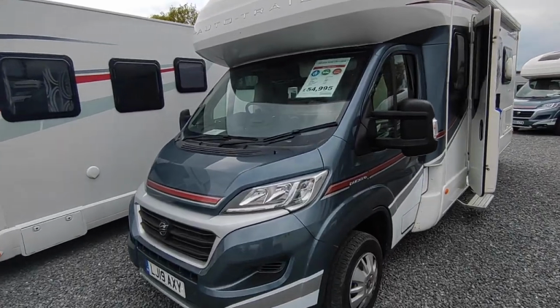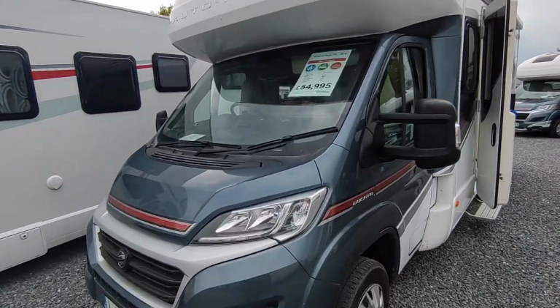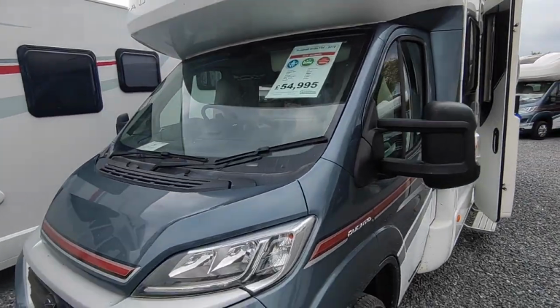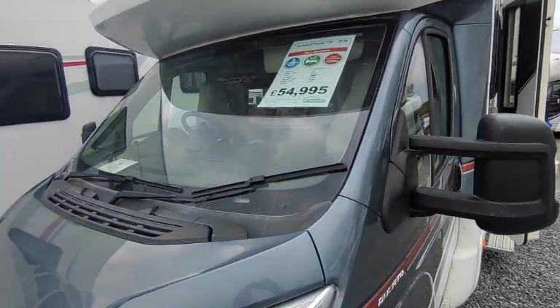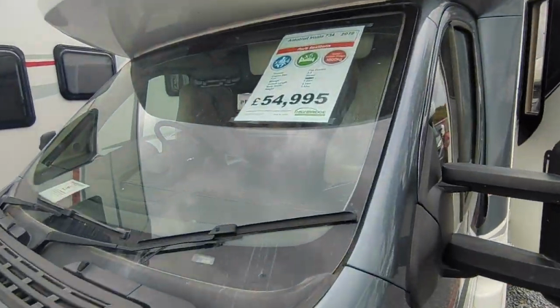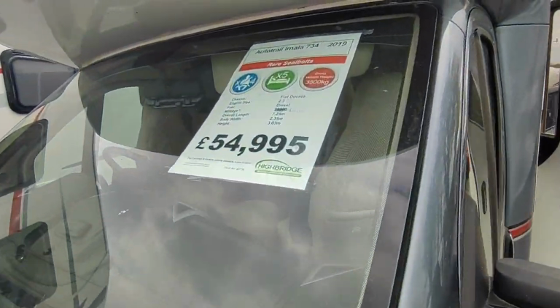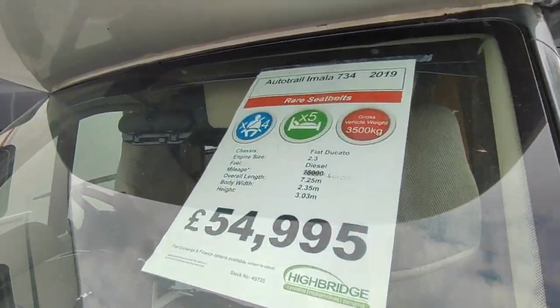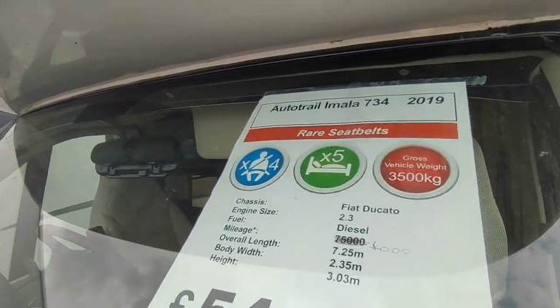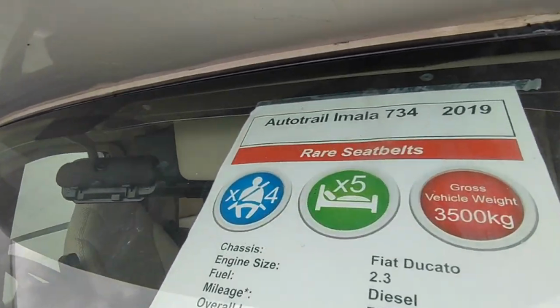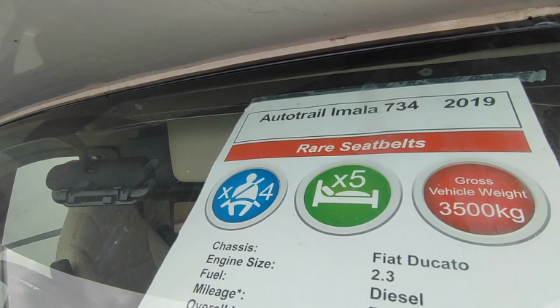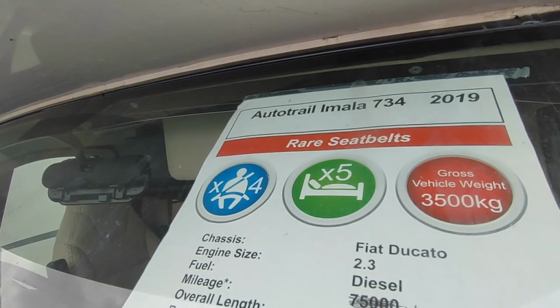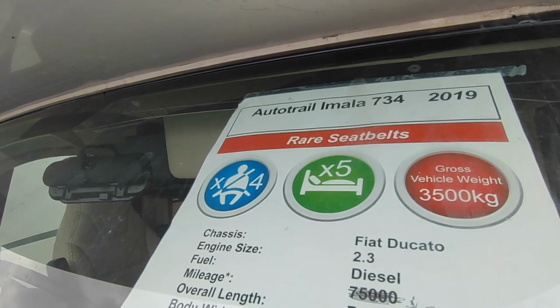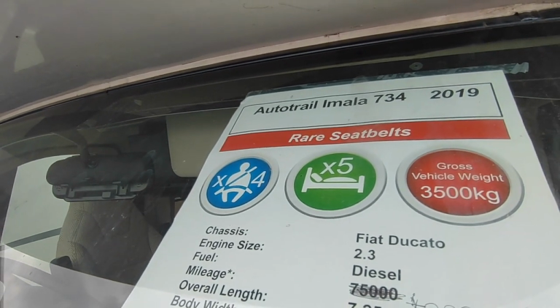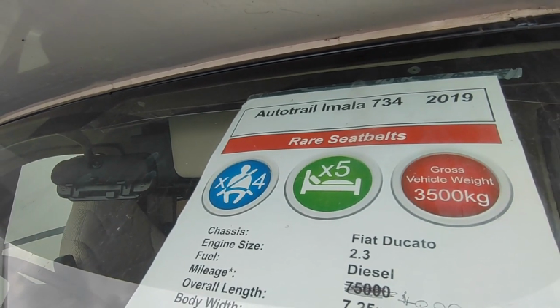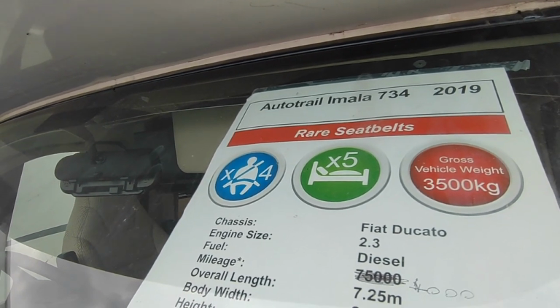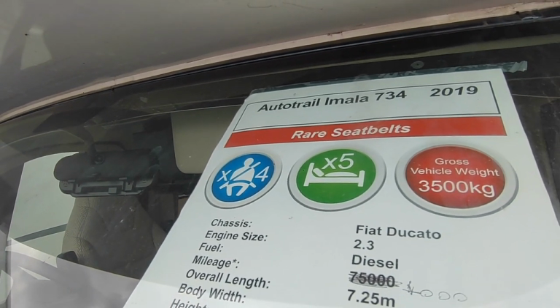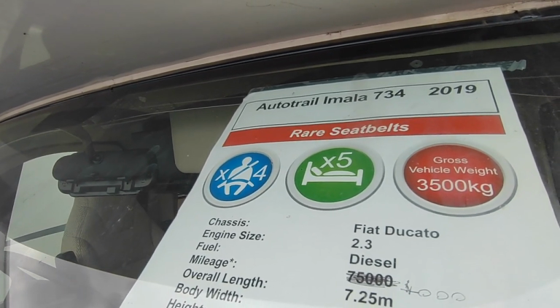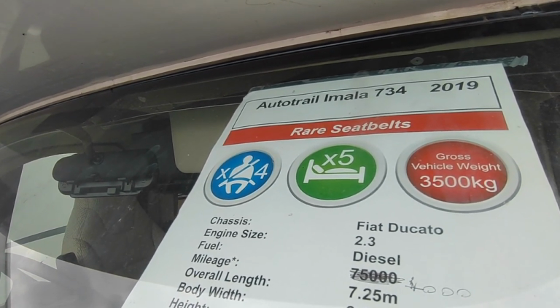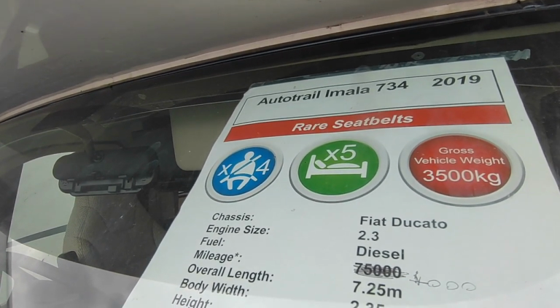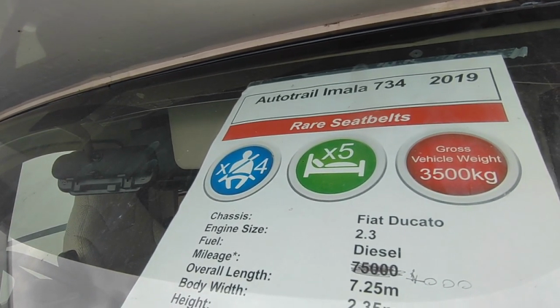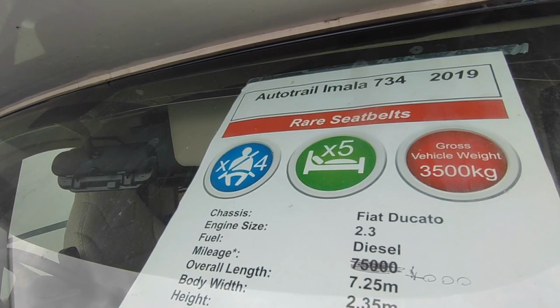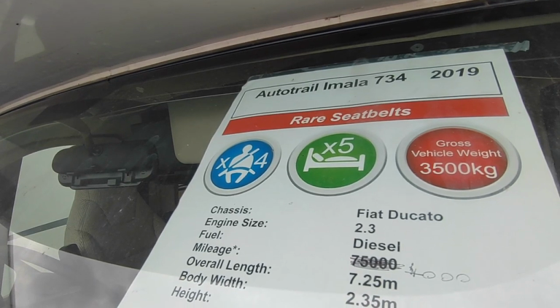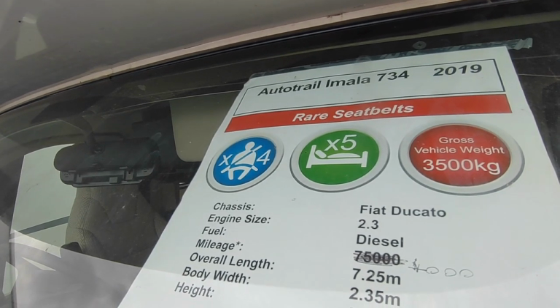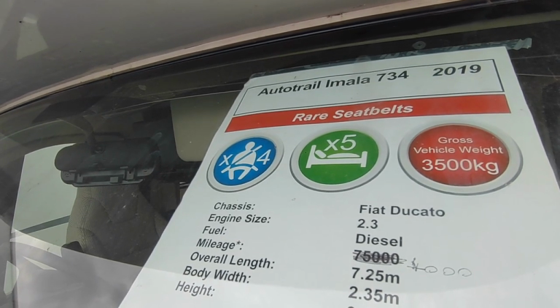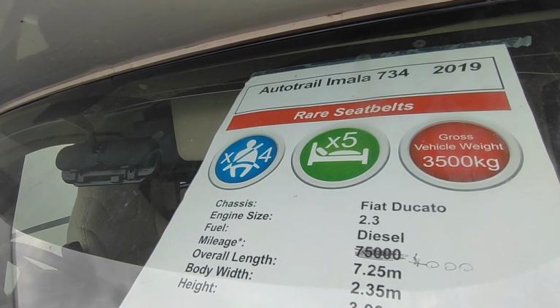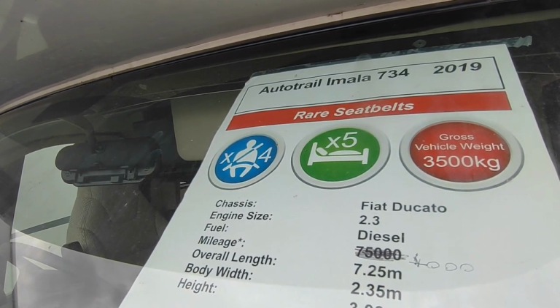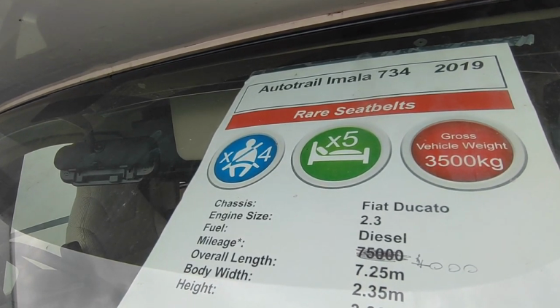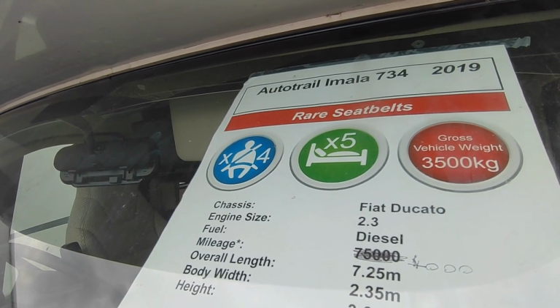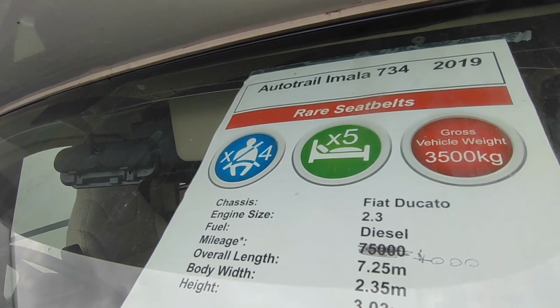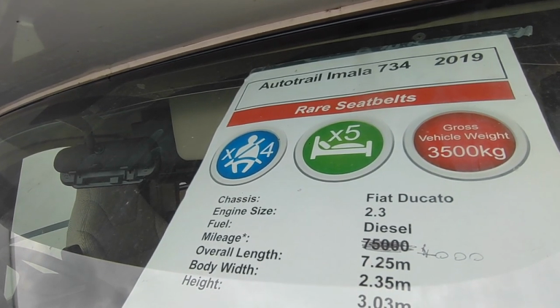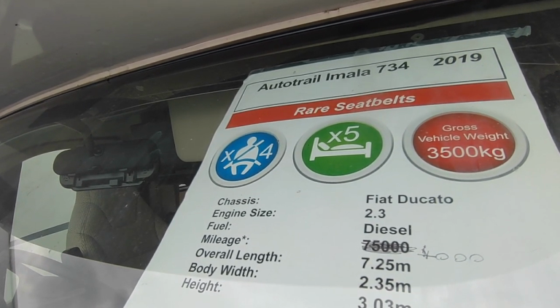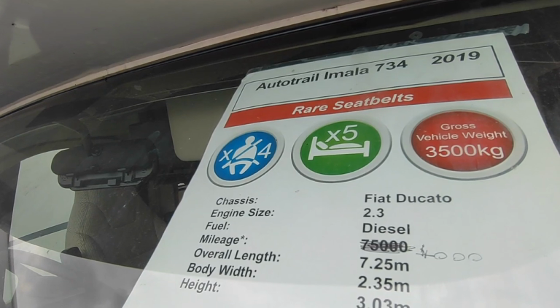Let's have a look at the window sheet on this one. It's a 2019 Autotrail Imala 734, and this one is particularly unusual because it's been specced up with the optional travelling seats and over-cab bed, so it's a four-berth, five-berth with four seatbelts.